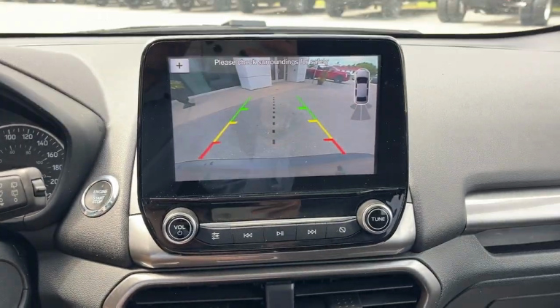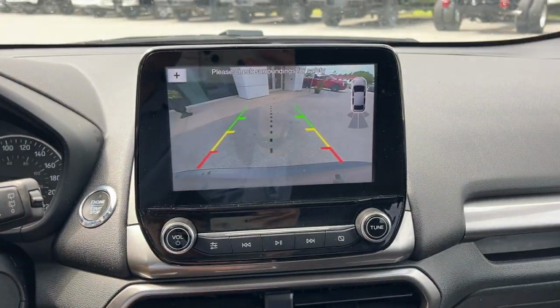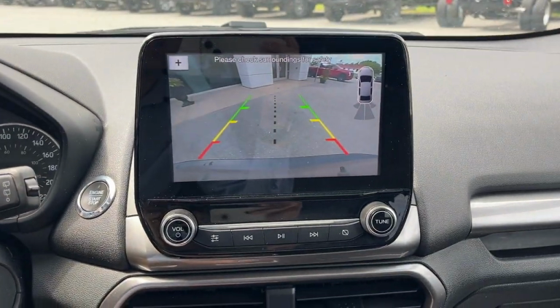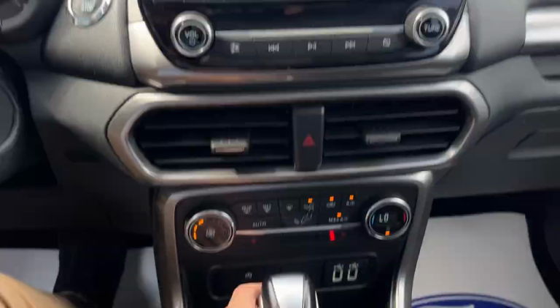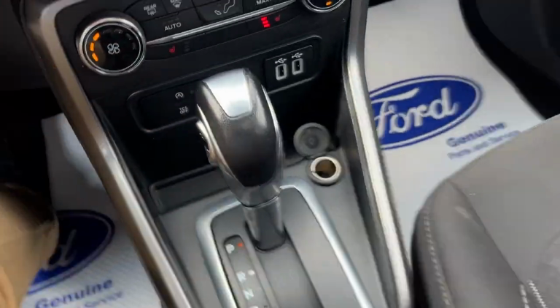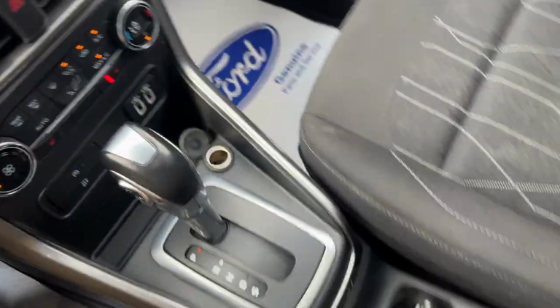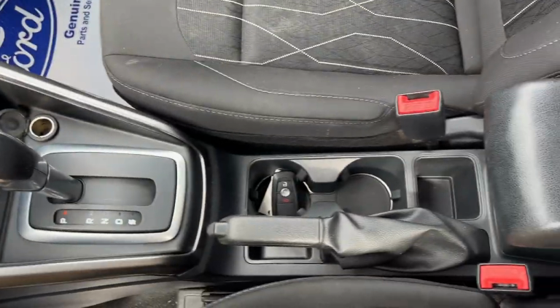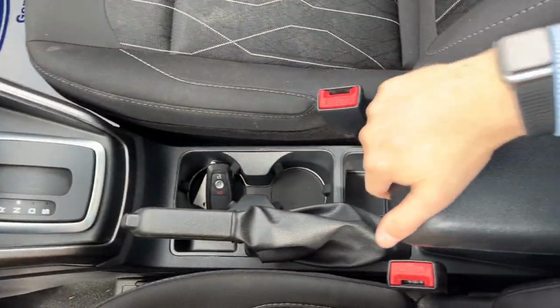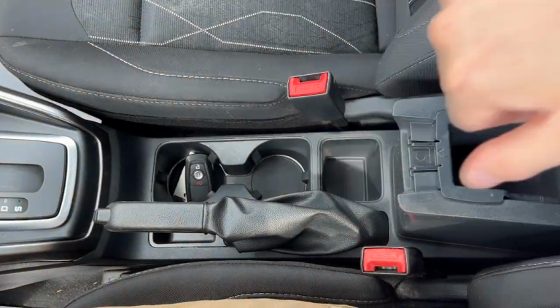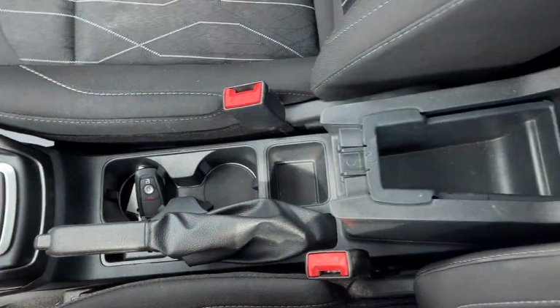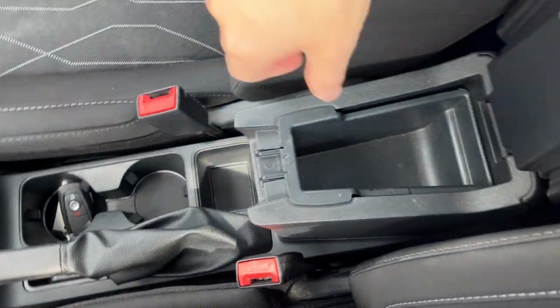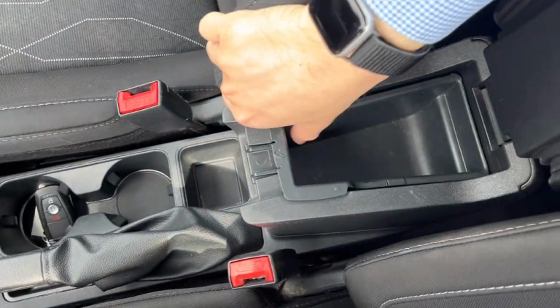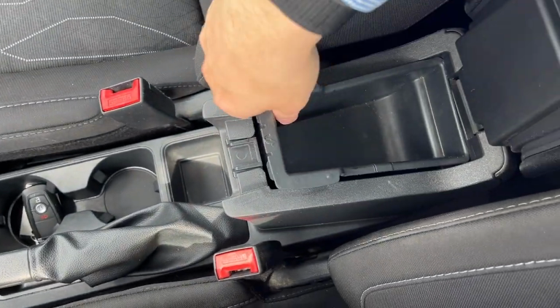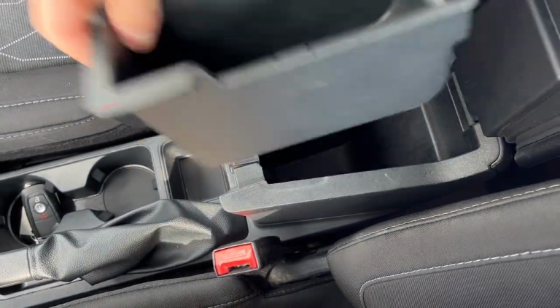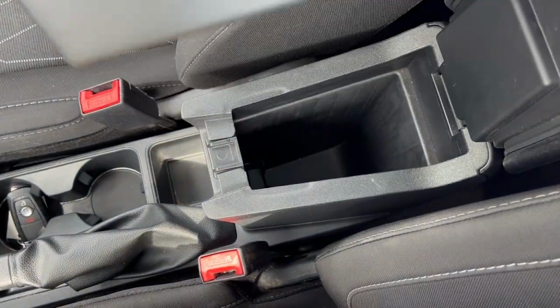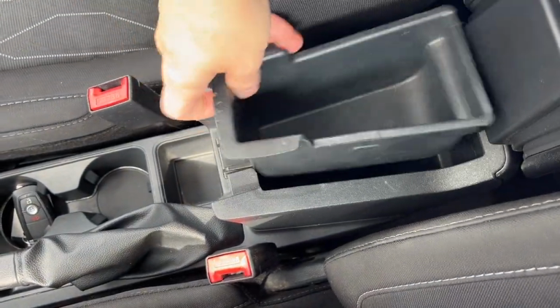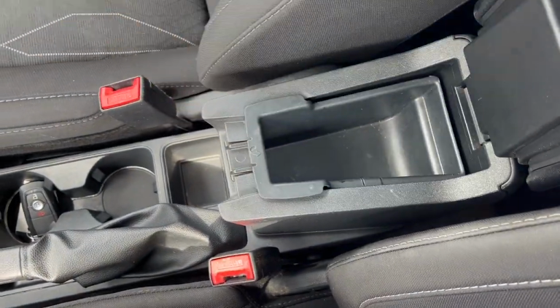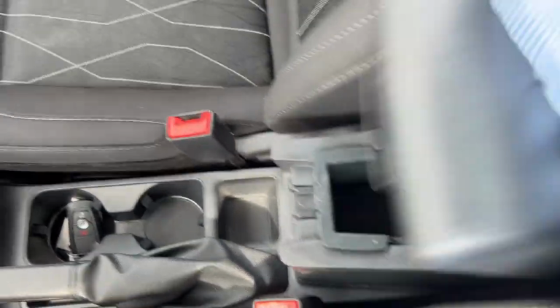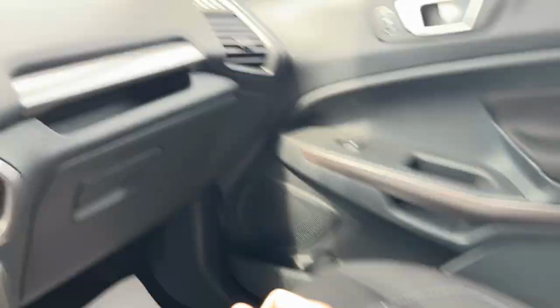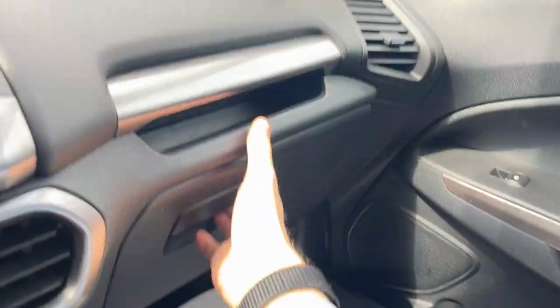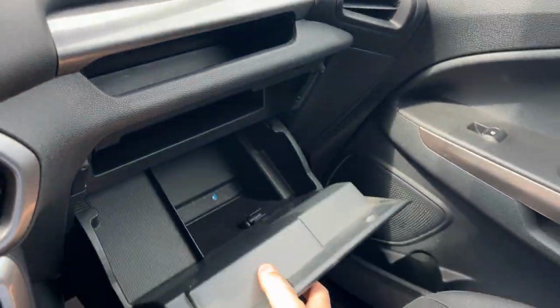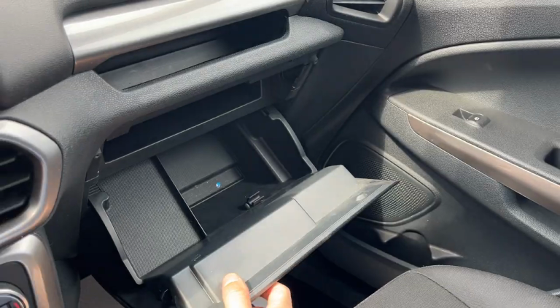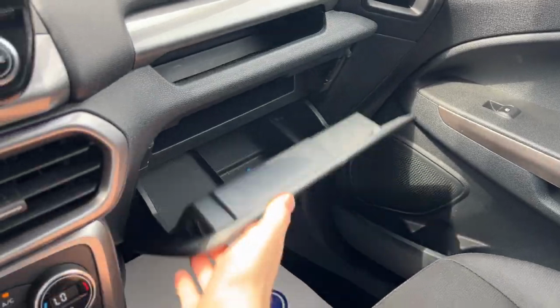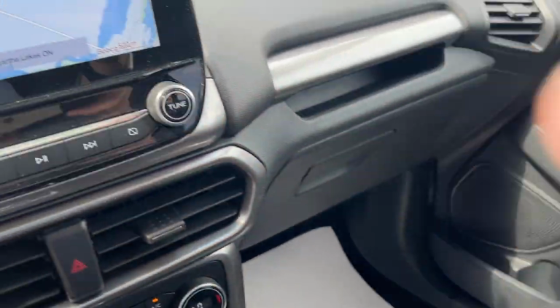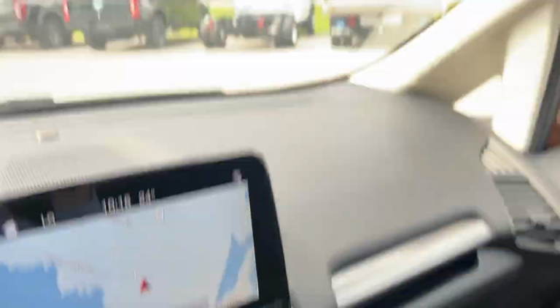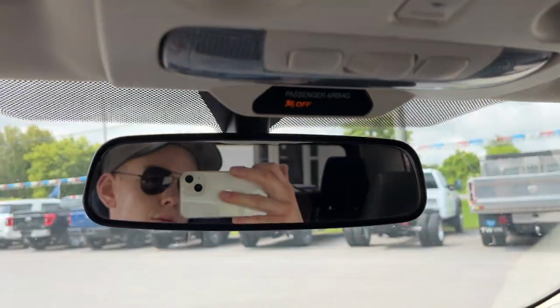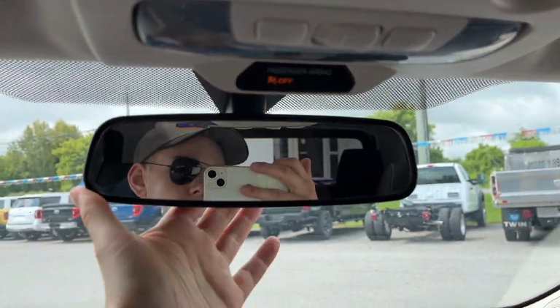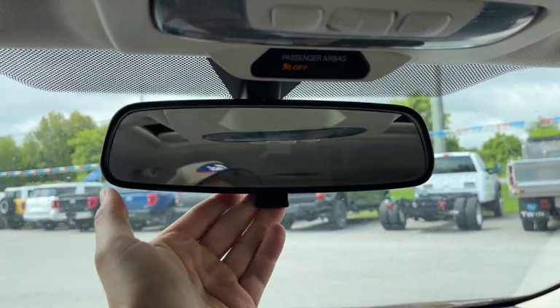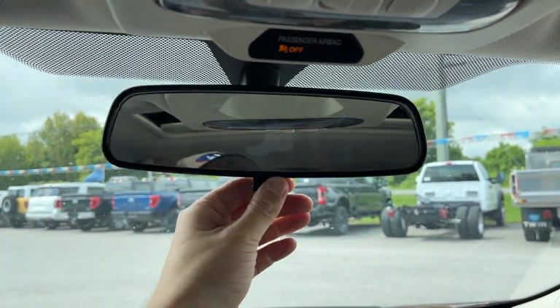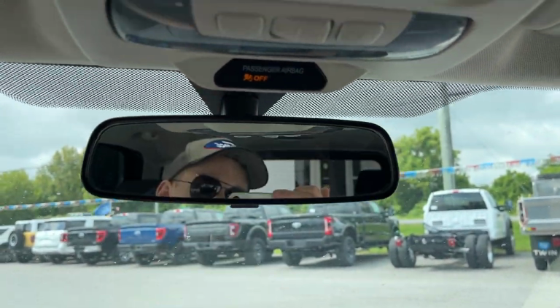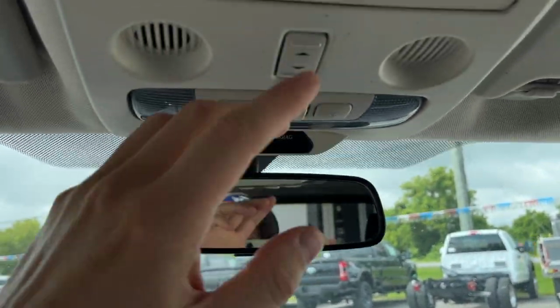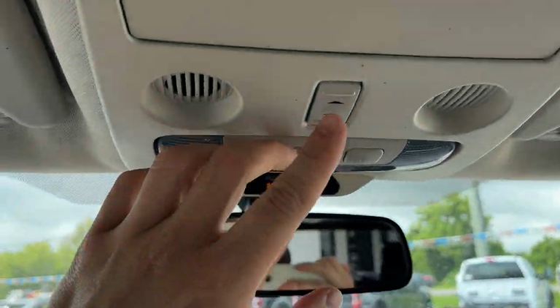Throwing it in reverse, you can see the reverse camera and parking sensors. You also have your parking brake, a storage tray with storage underneath it in the center console, more storage in the glove box, and a rear-view mirror you can flip down for nighttime driving.